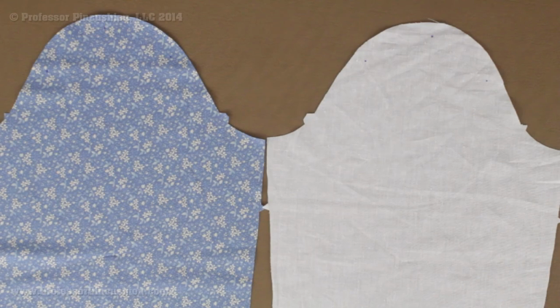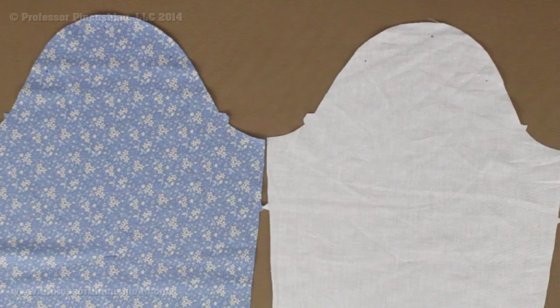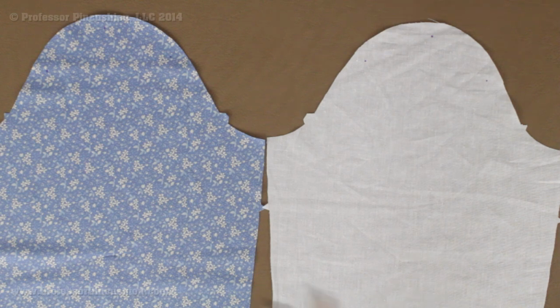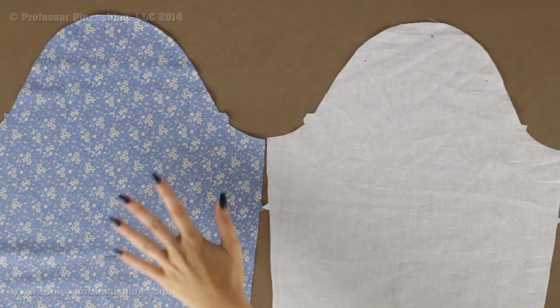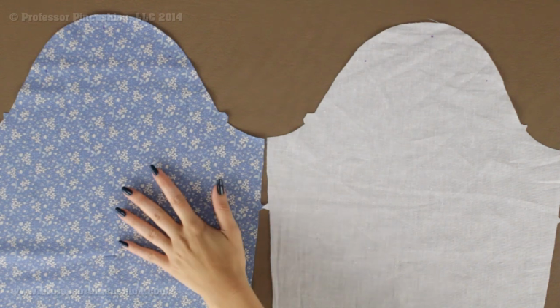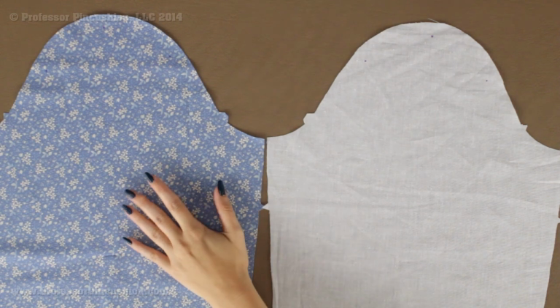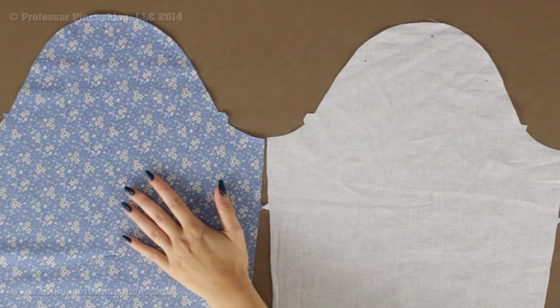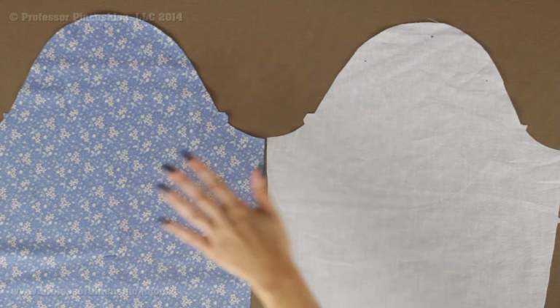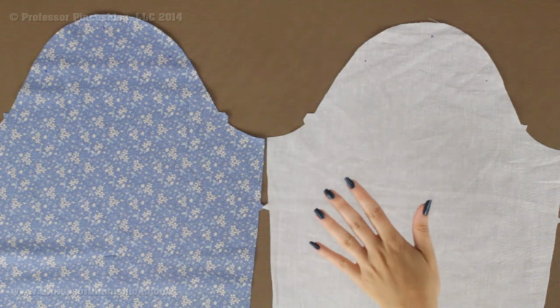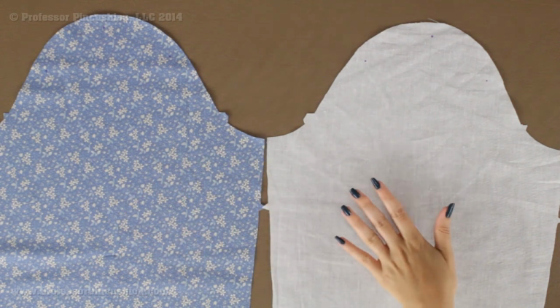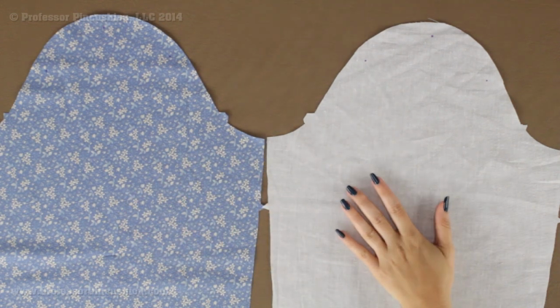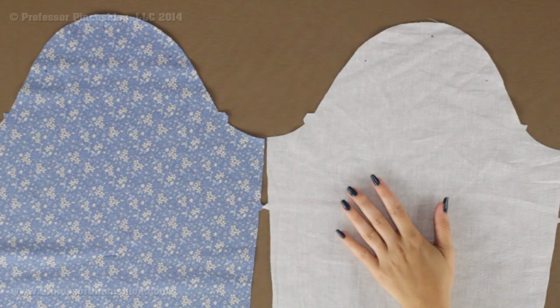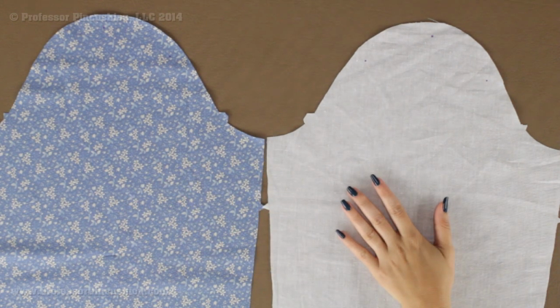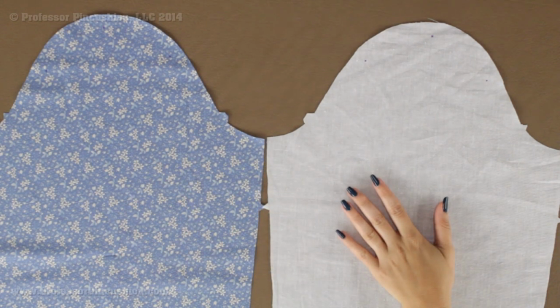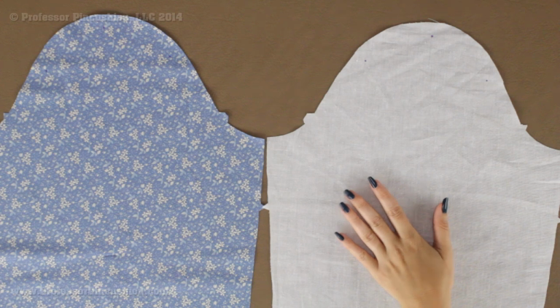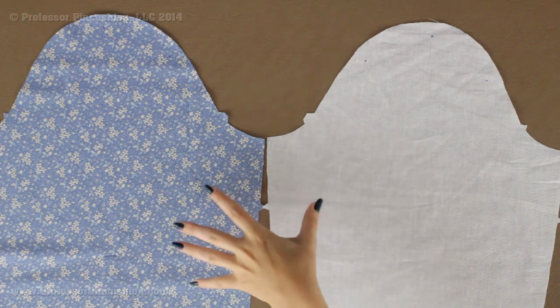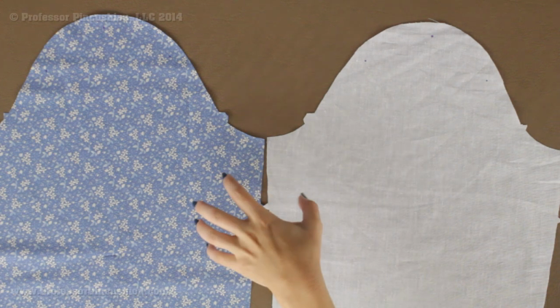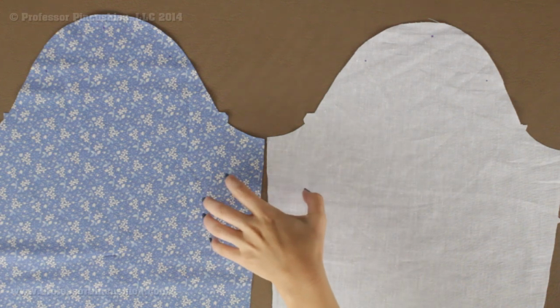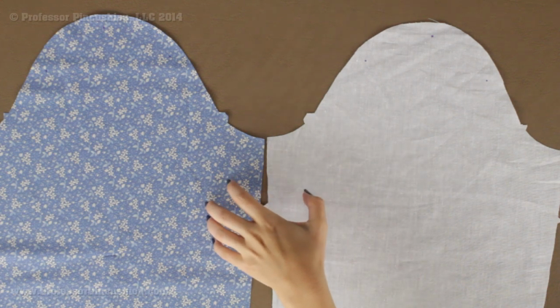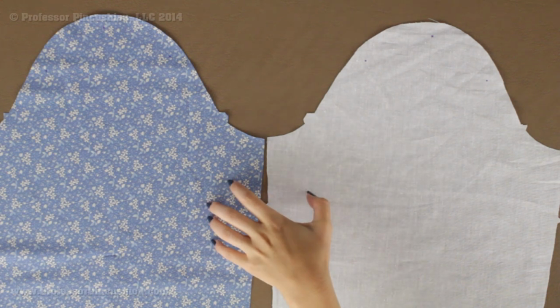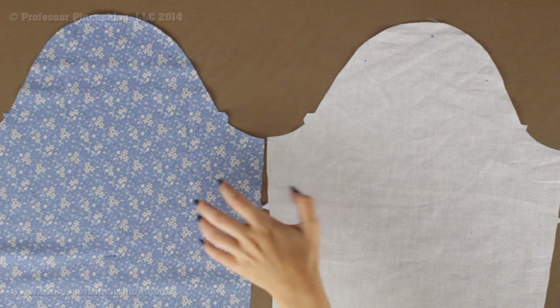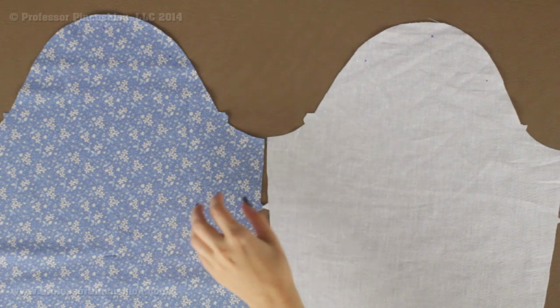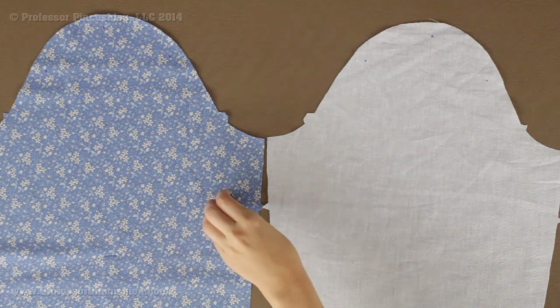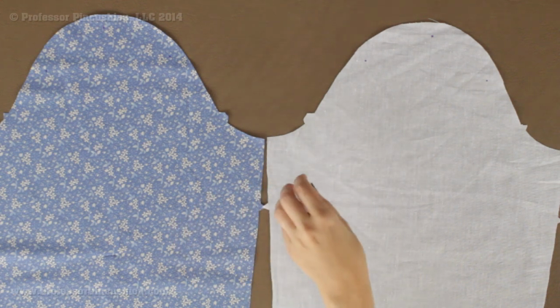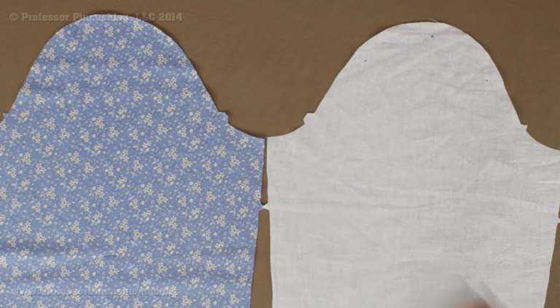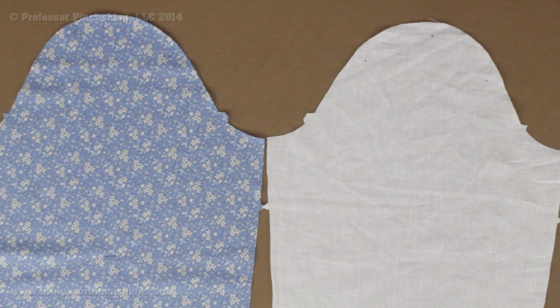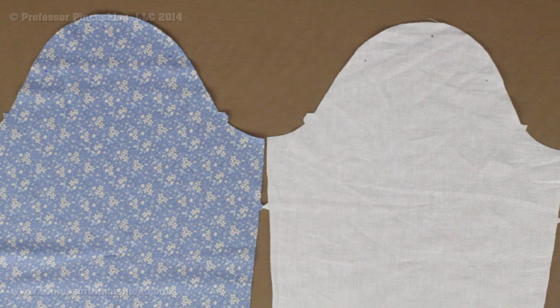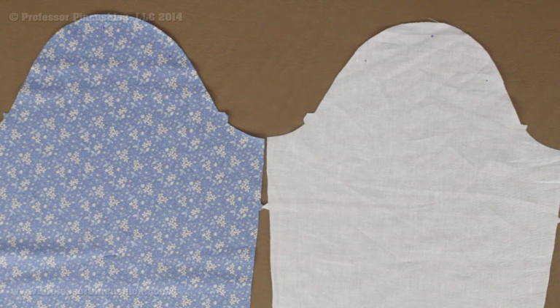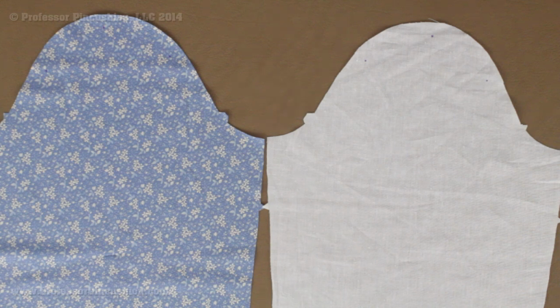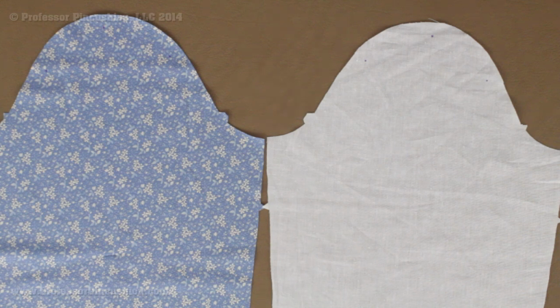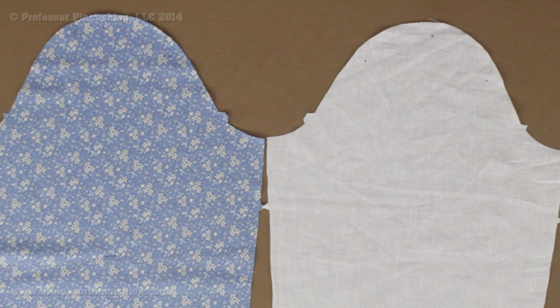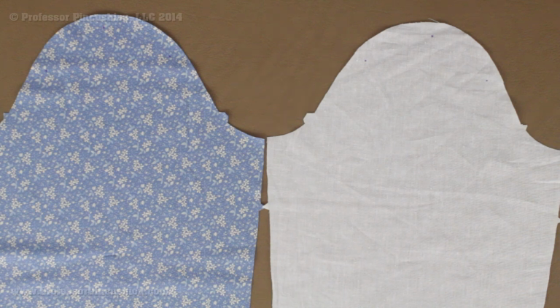For my example, this is going to be my main garment fabric and I'm going to use this as my lining fabric. I'm just going to show you what to do with one sleeve for main fabric and for lining, but obviously you need to do that for the other sleeve as well.